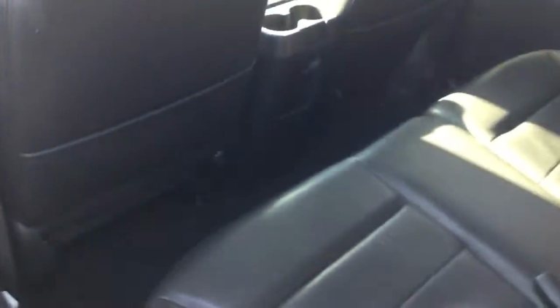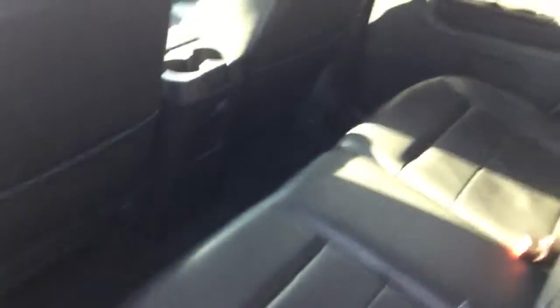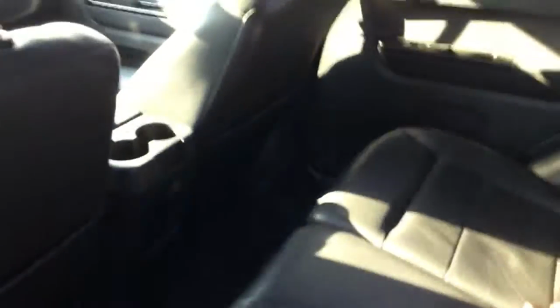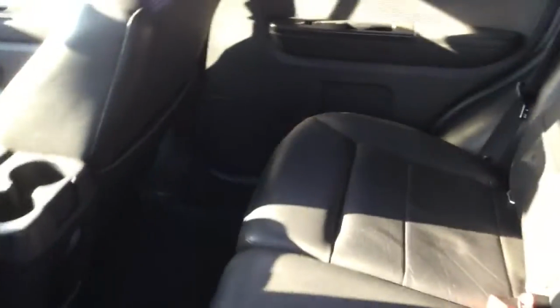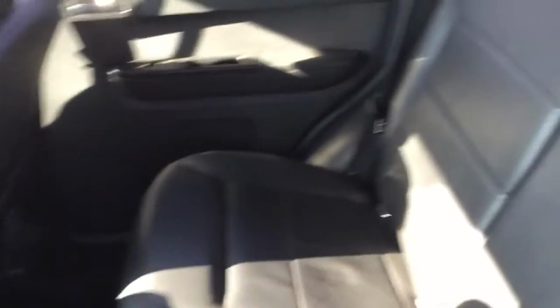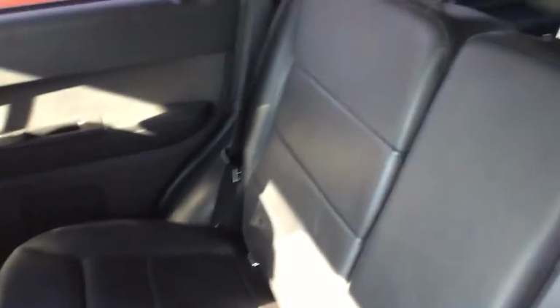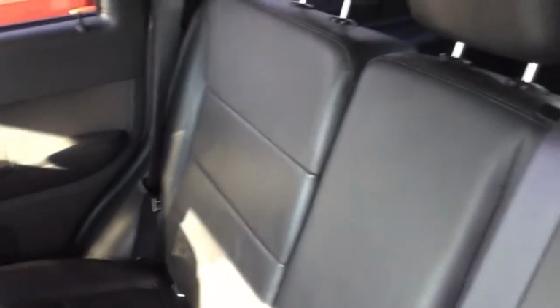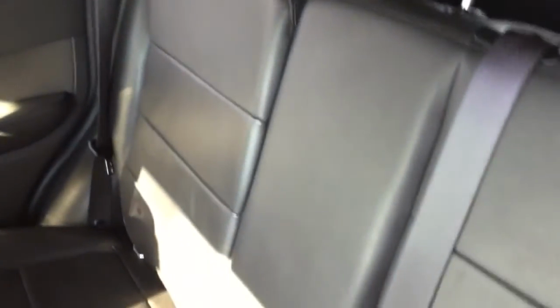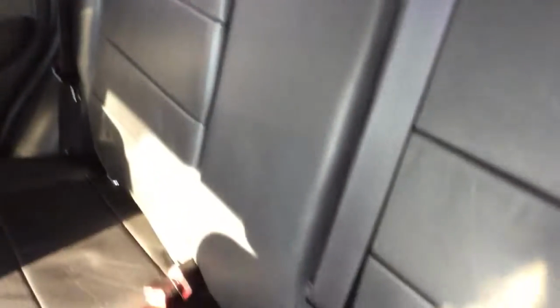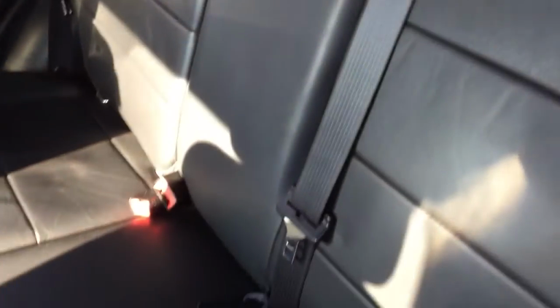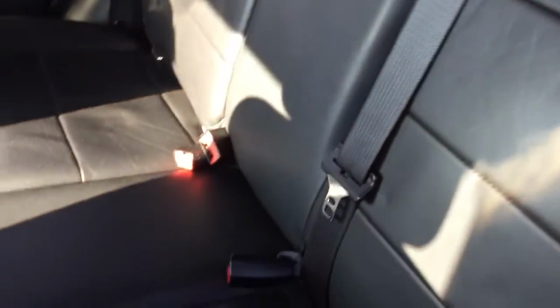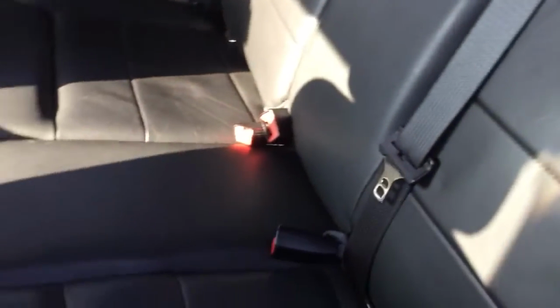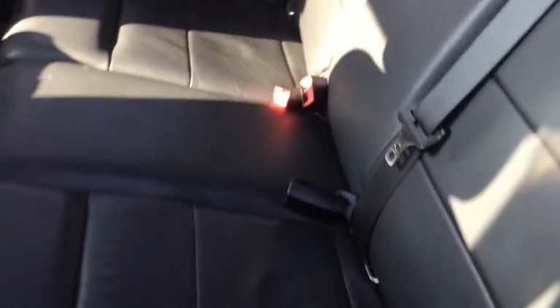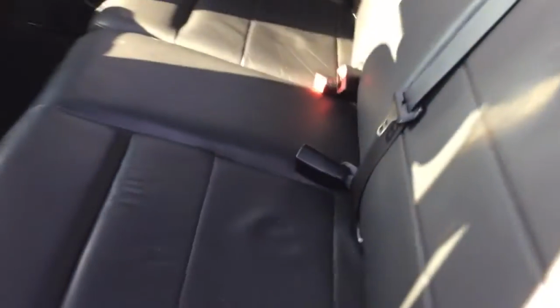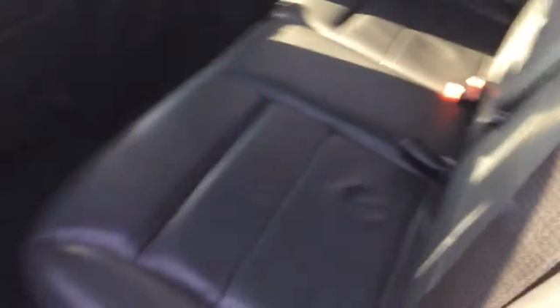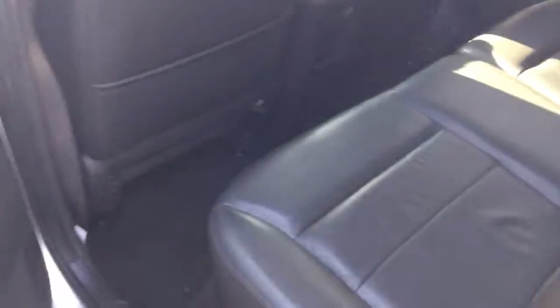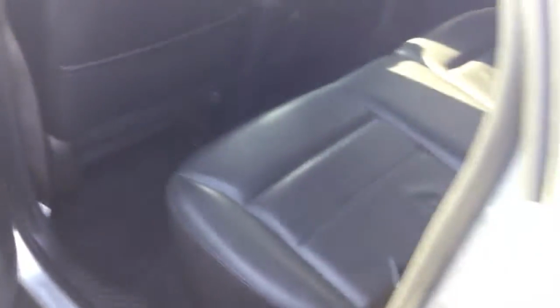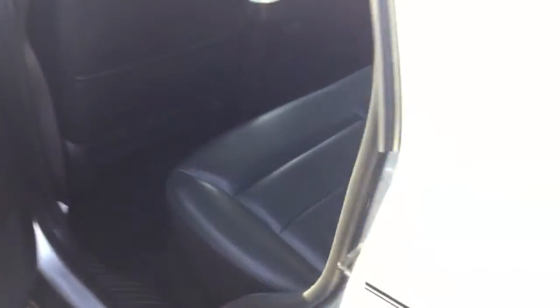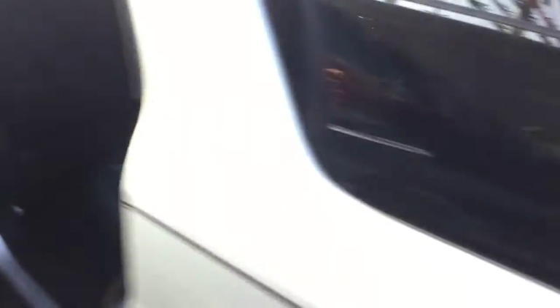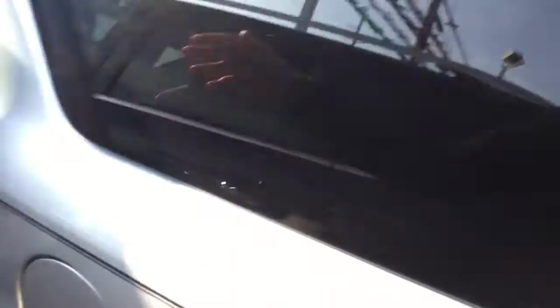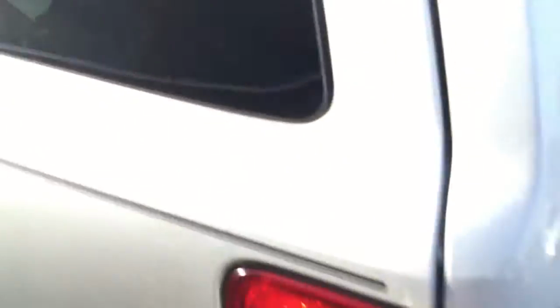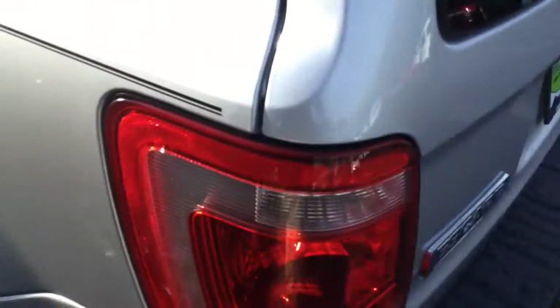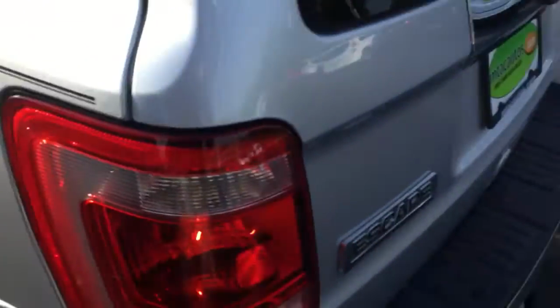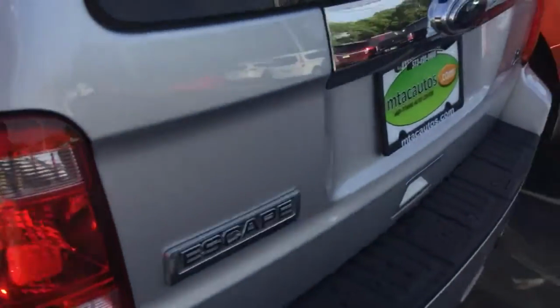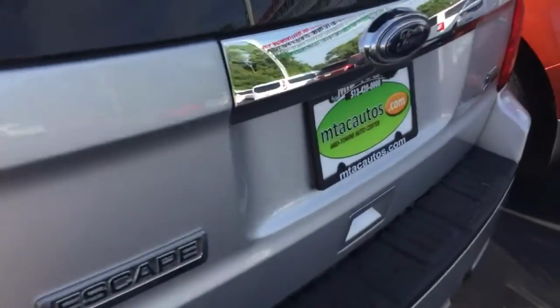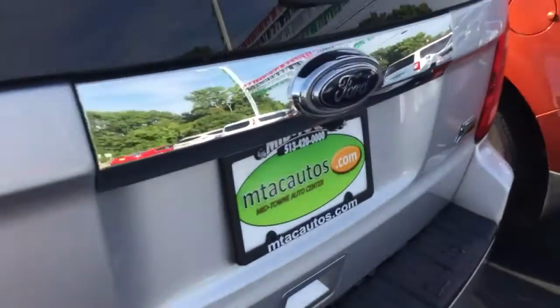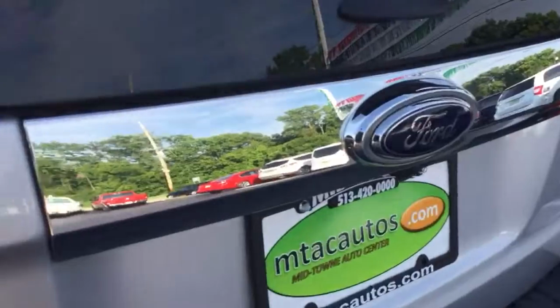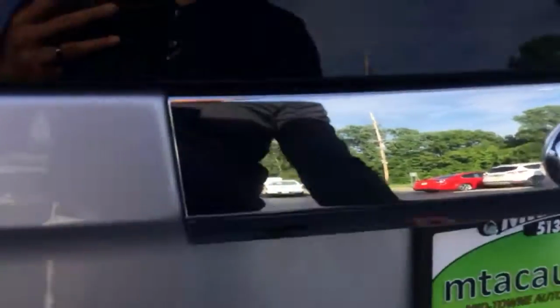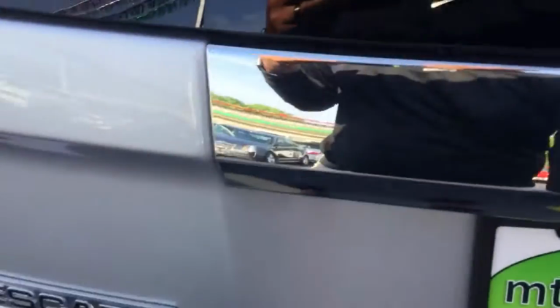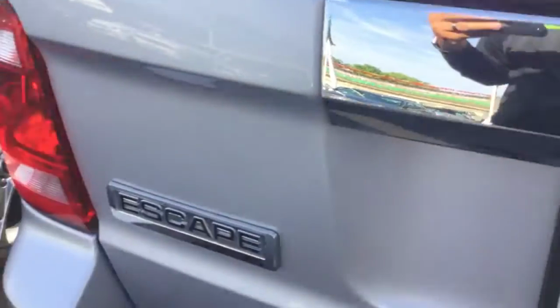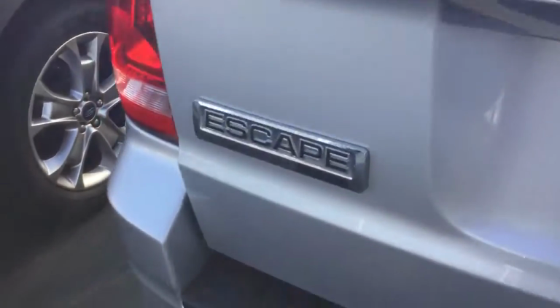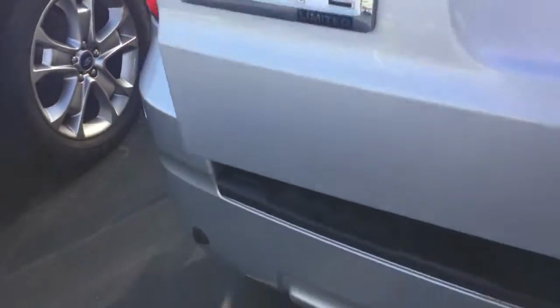The back seats are in excellent shape as well — very, very clean. Looks like they've never even been sat in. You've got your child safety door locks and connections for your car seats.